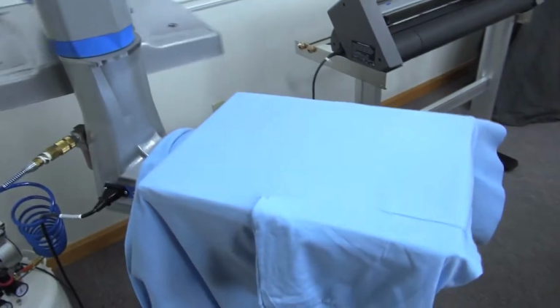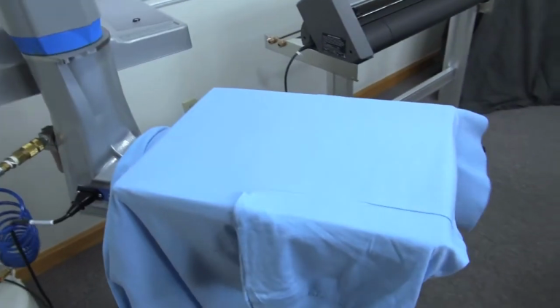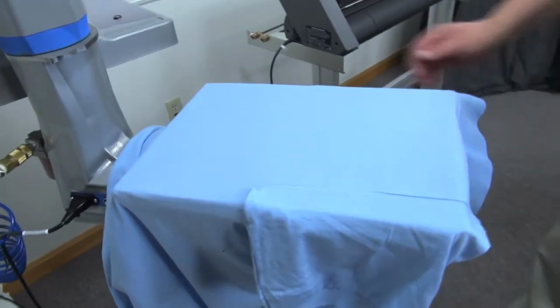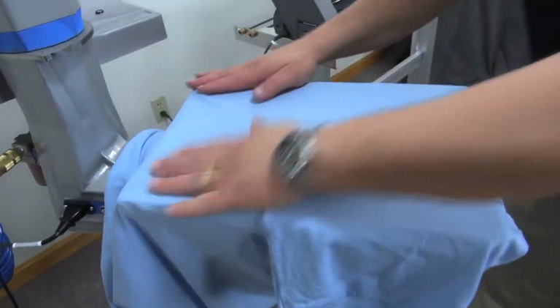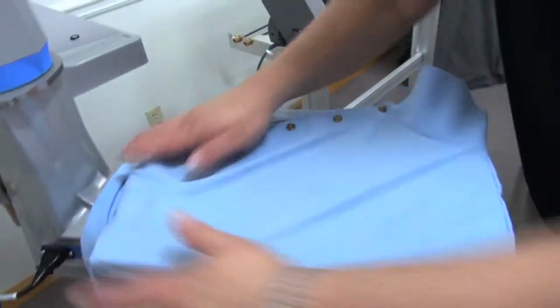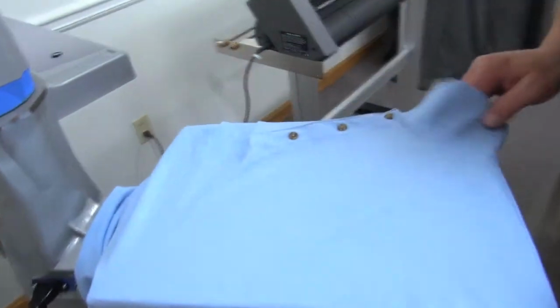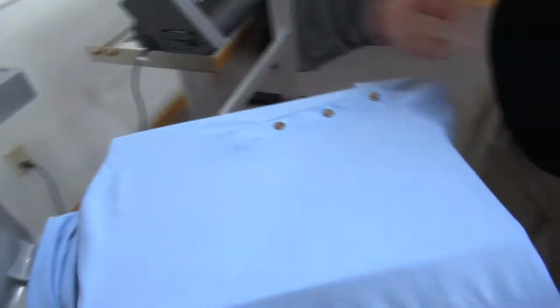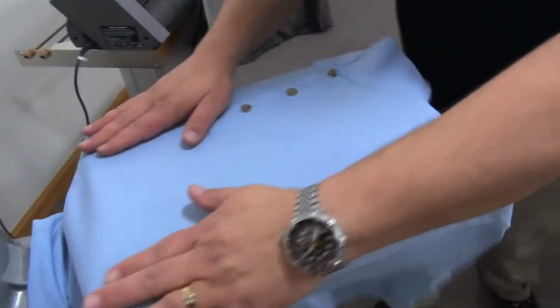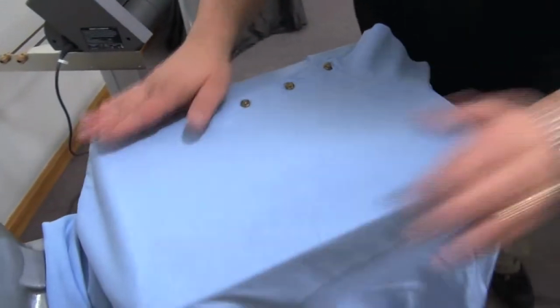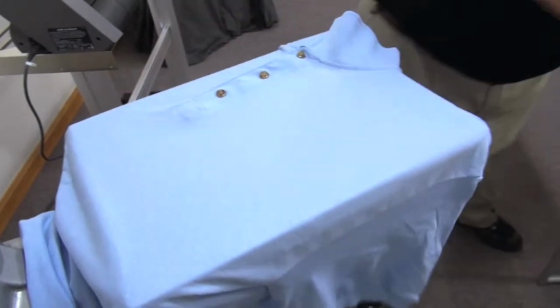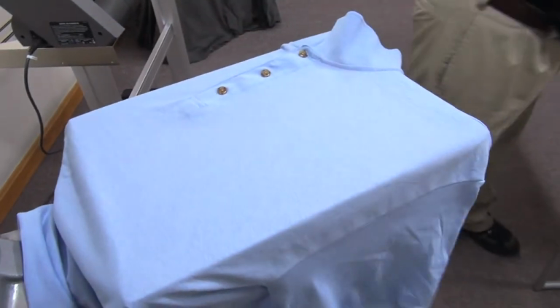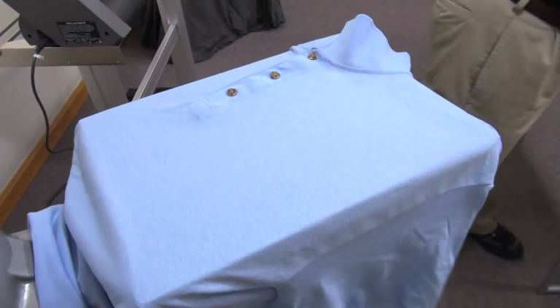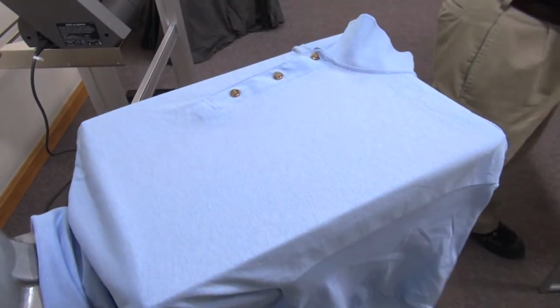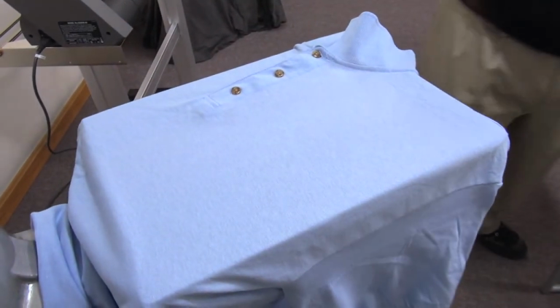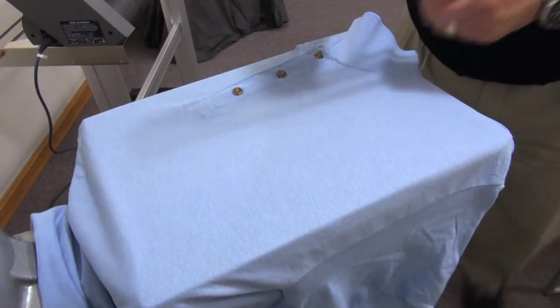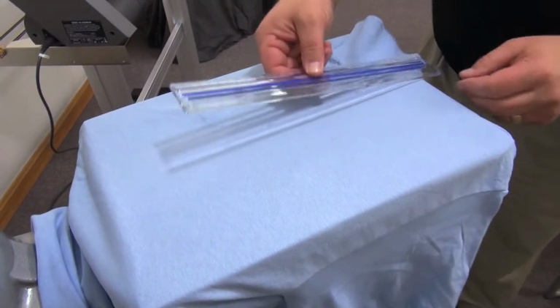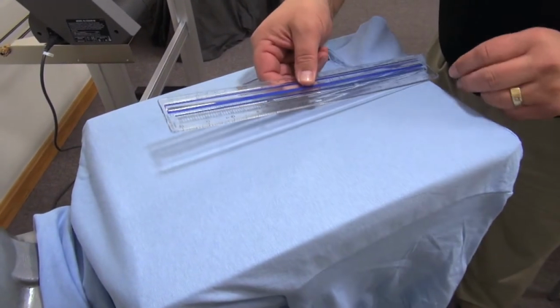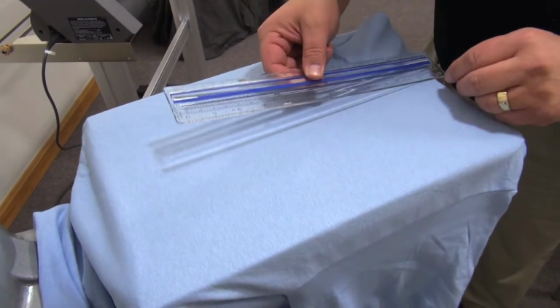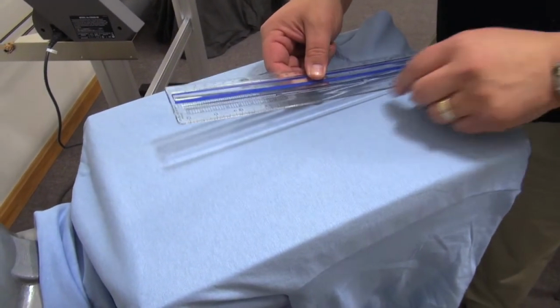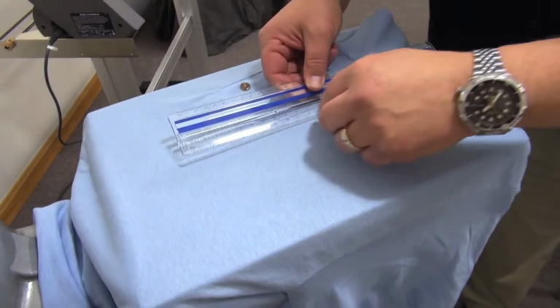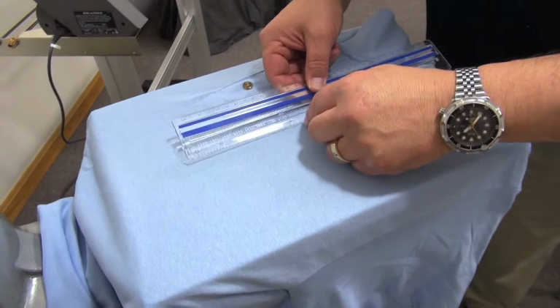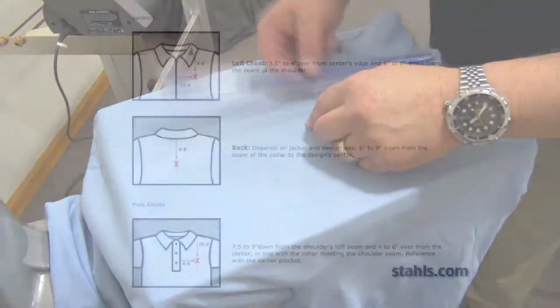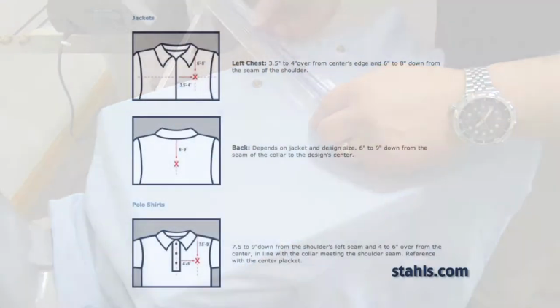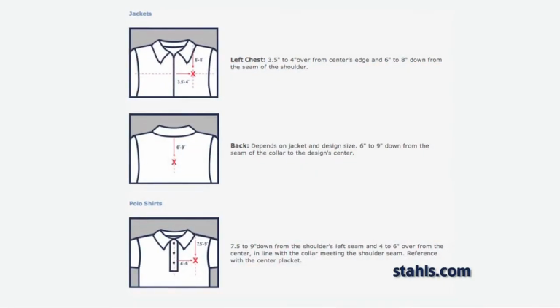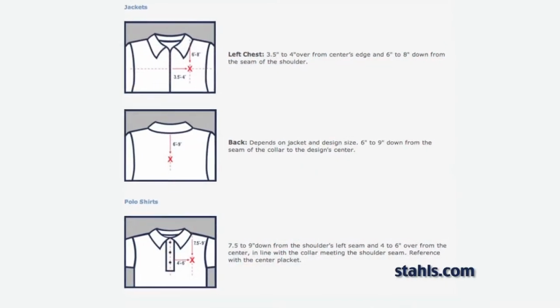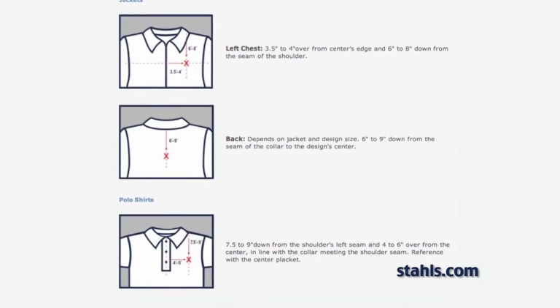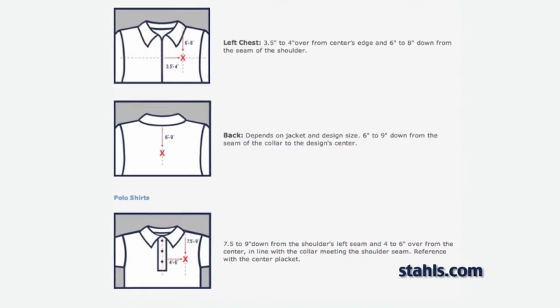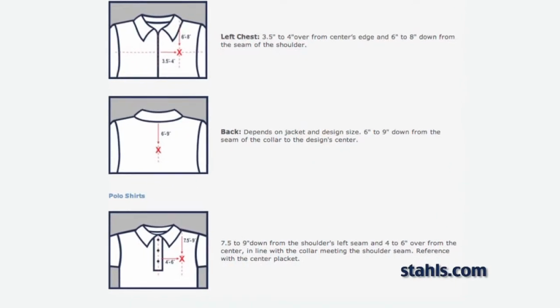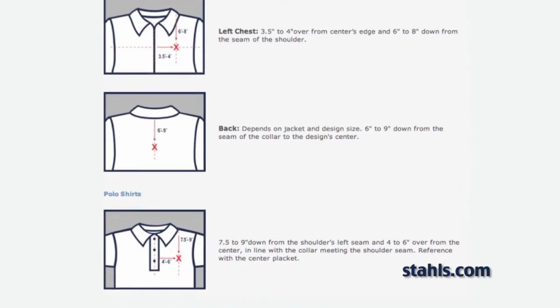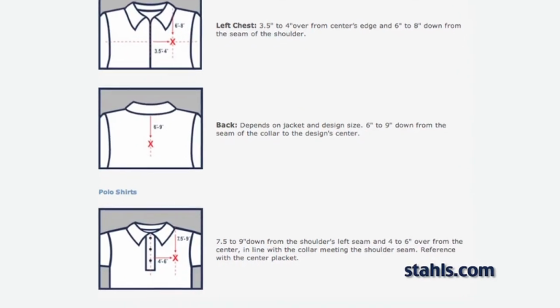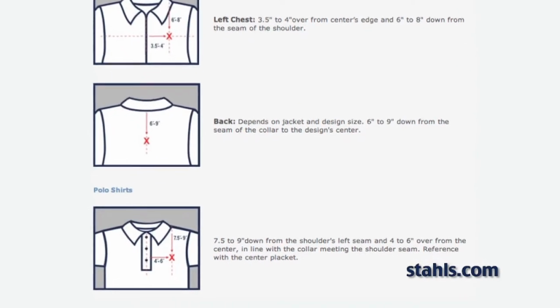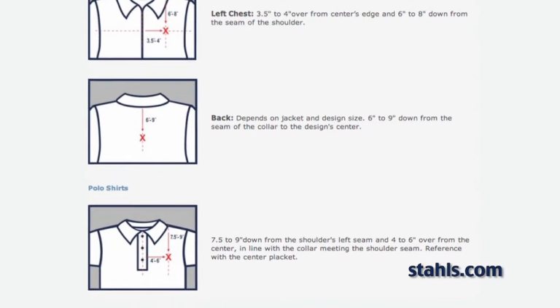We'll start by threading our polo shirt onto the platen and finding our center placement mark. For current placement specs, visit Stahls.com under the help and education link, where you'll see placement tips for all types of garments.